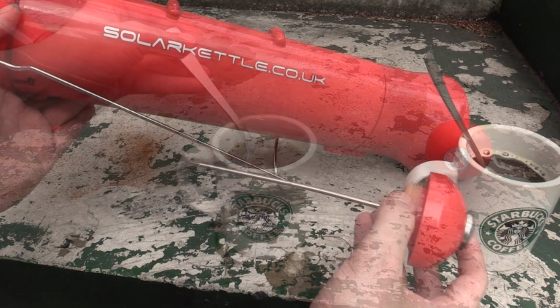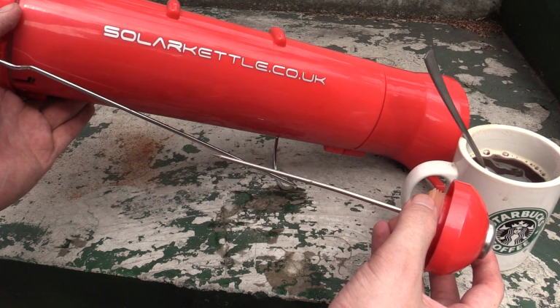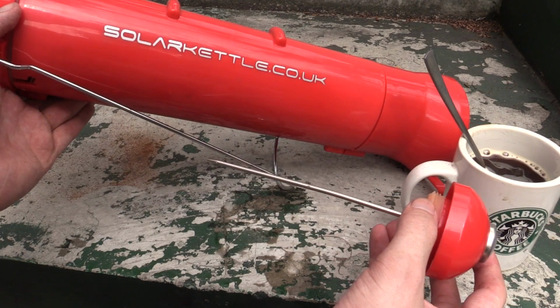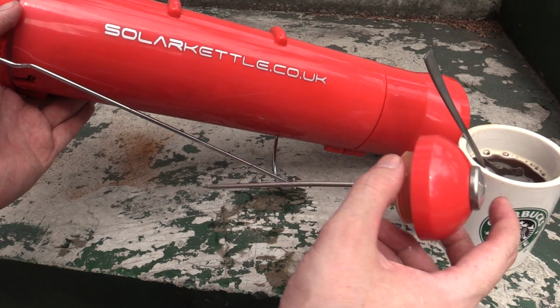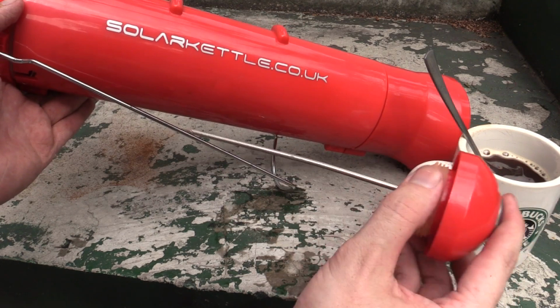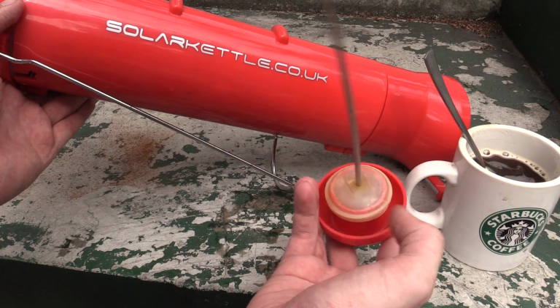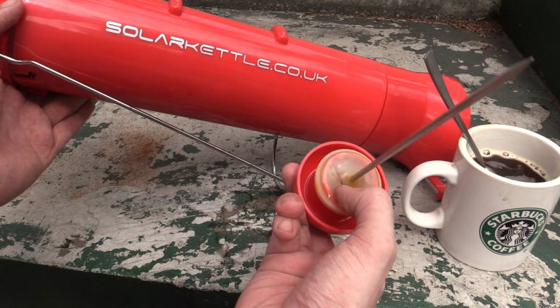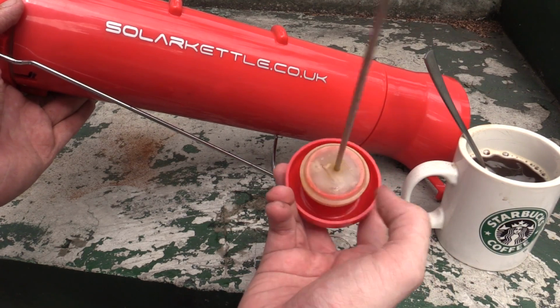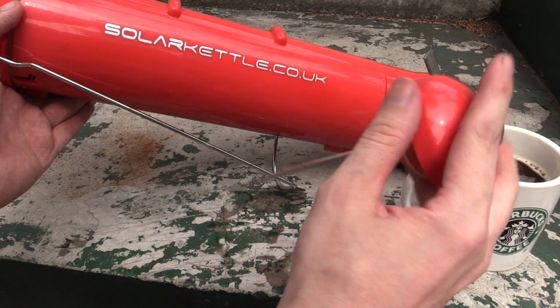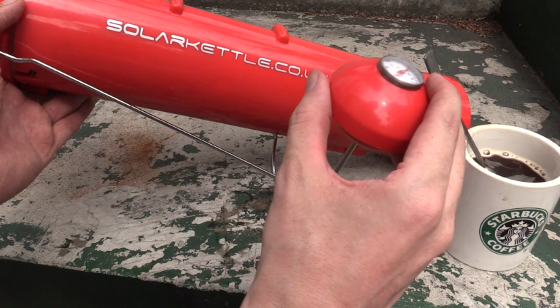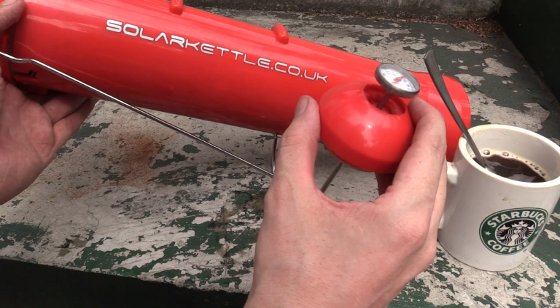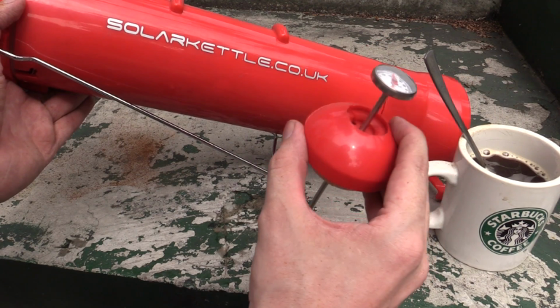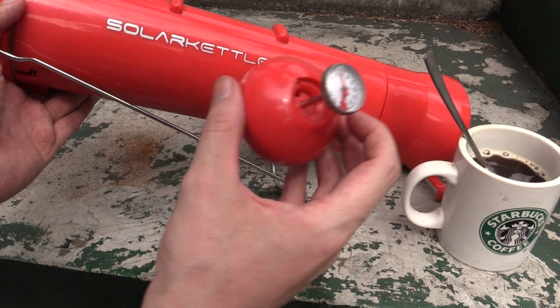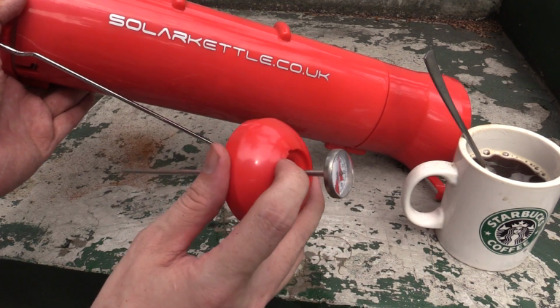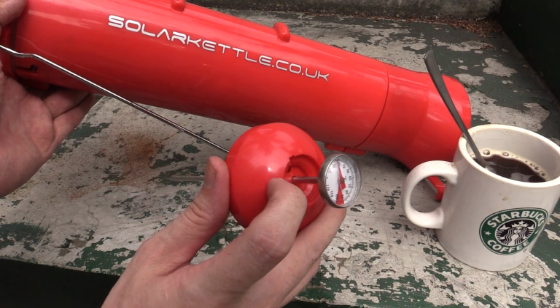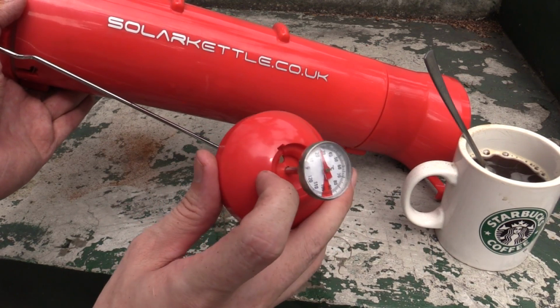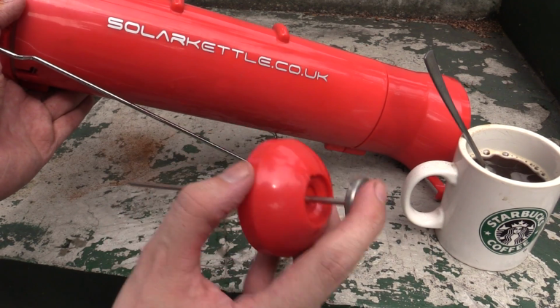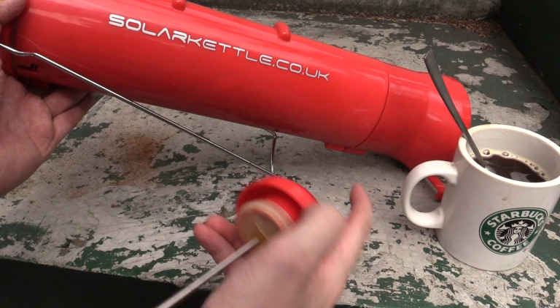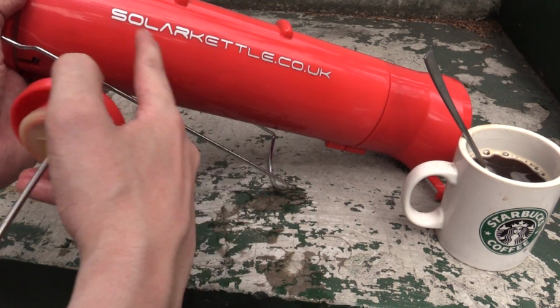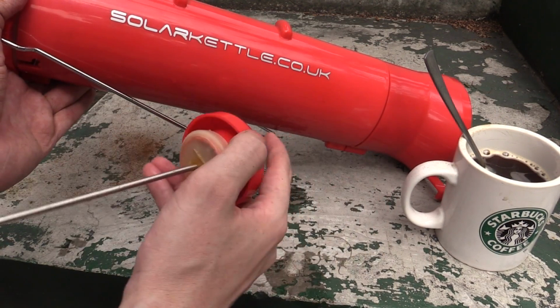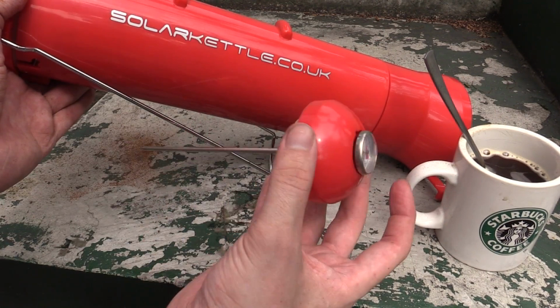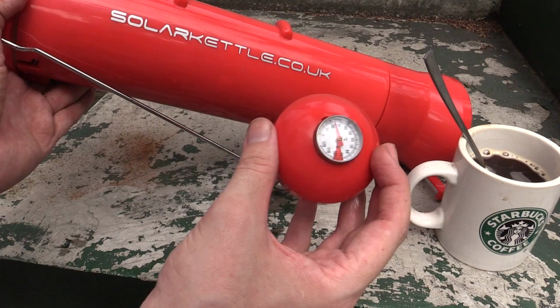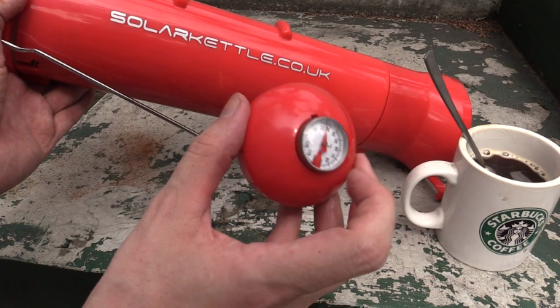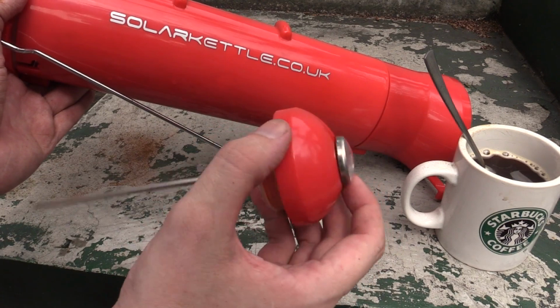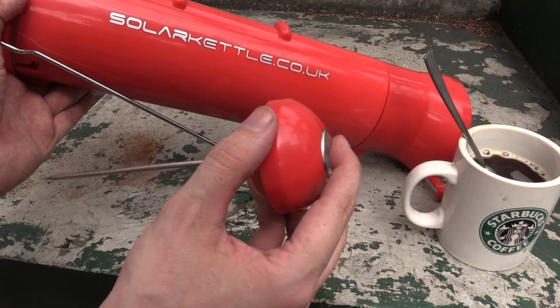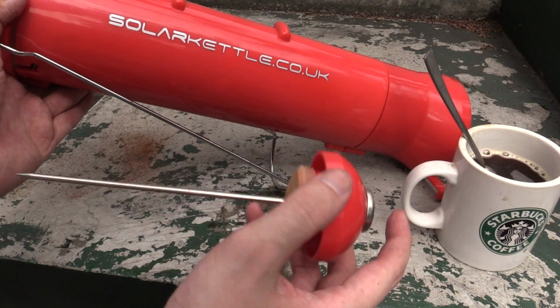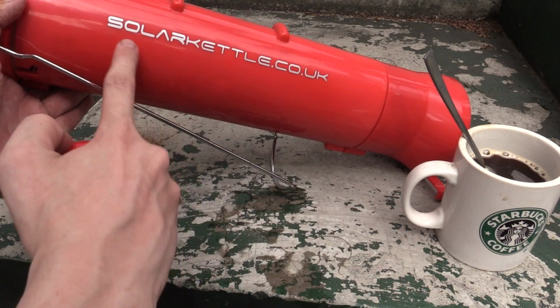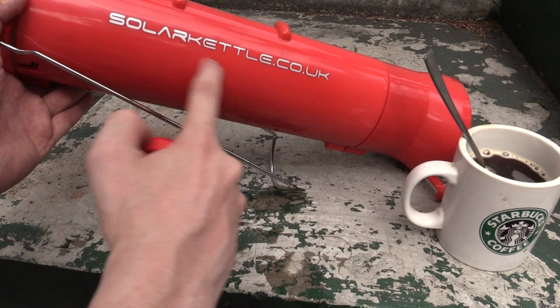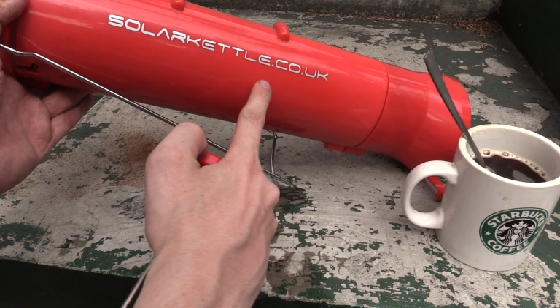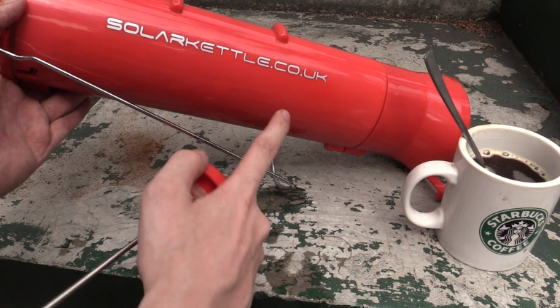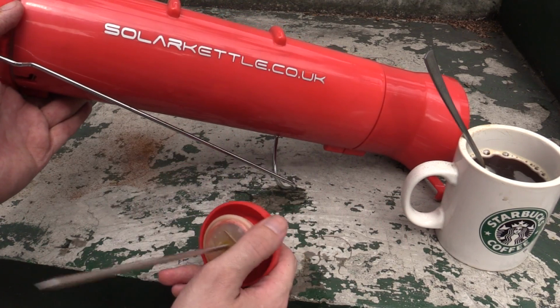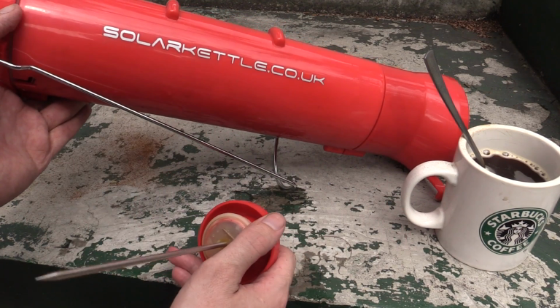For anyone concerned about safety, this acts as a kind of blow-off valve. You can see that this thermometer can move and it will just release the pressure. So if pressure does build up in this, nothing bad can happen — it's just going to release the pressure. It came from solarcastle.co.uk.